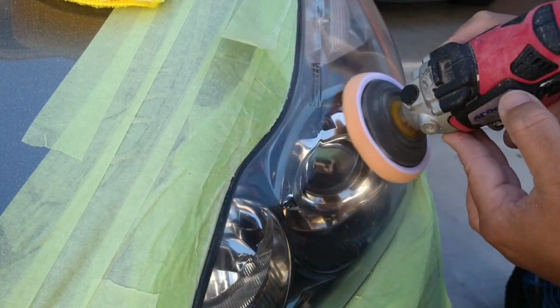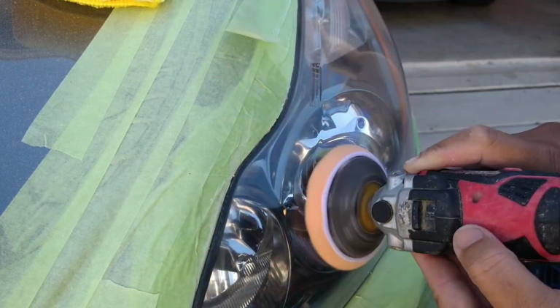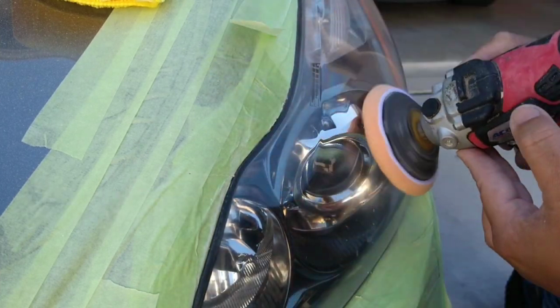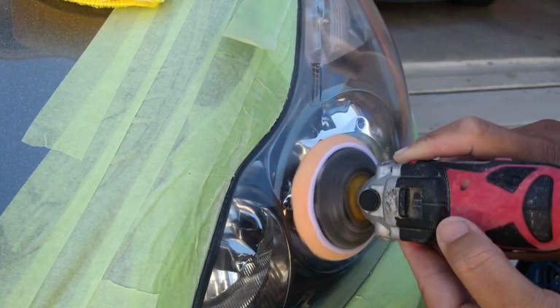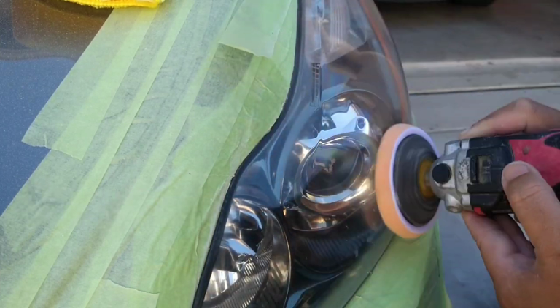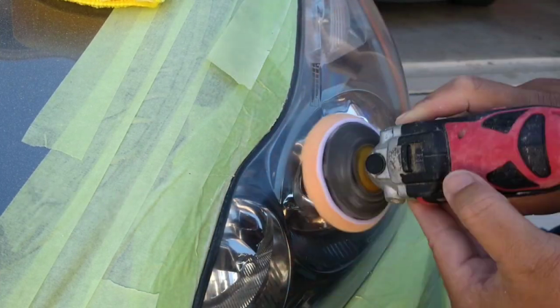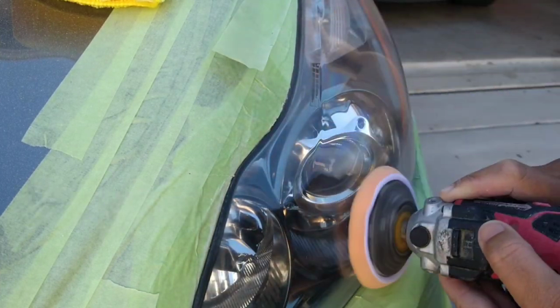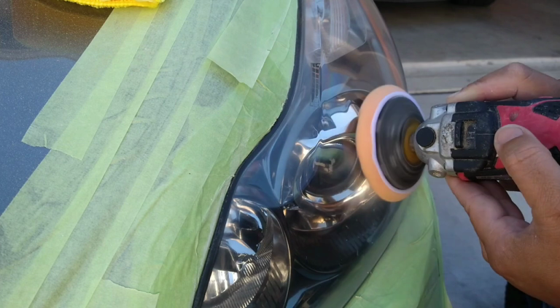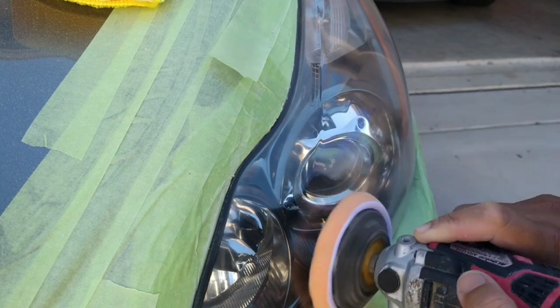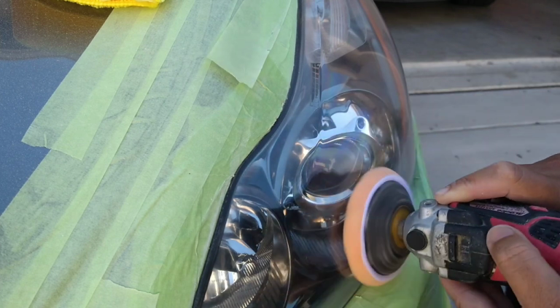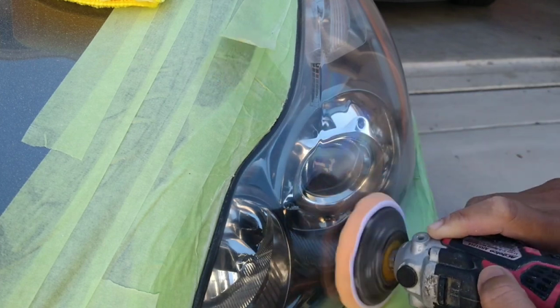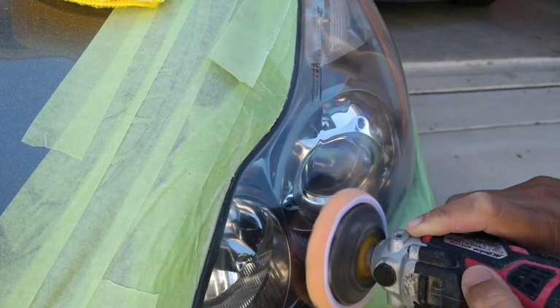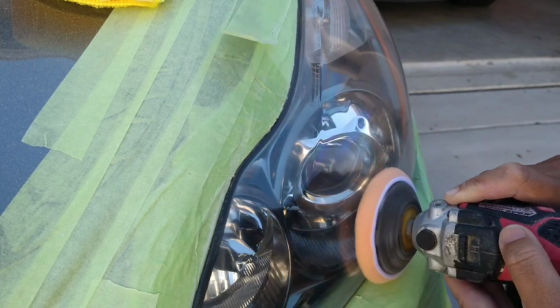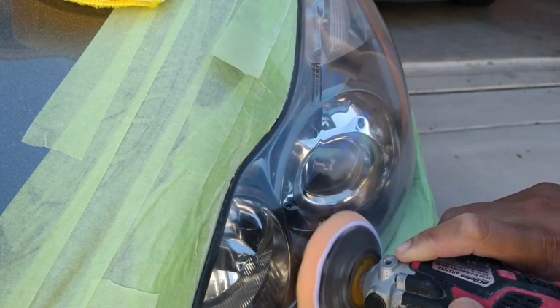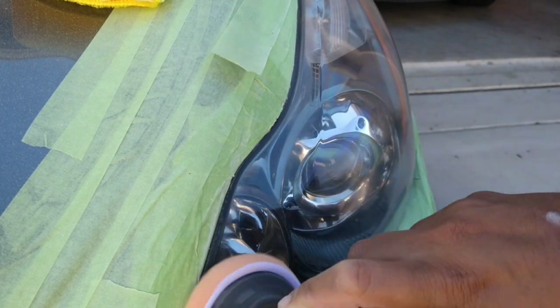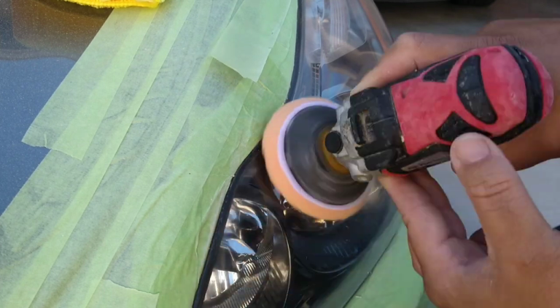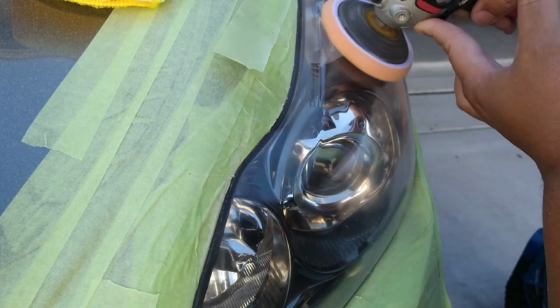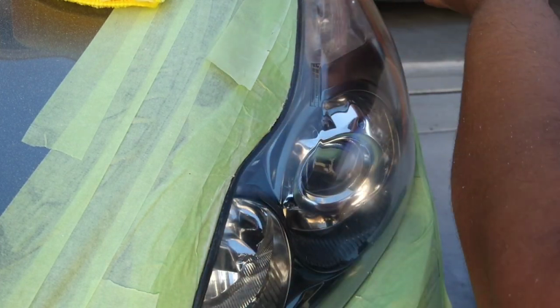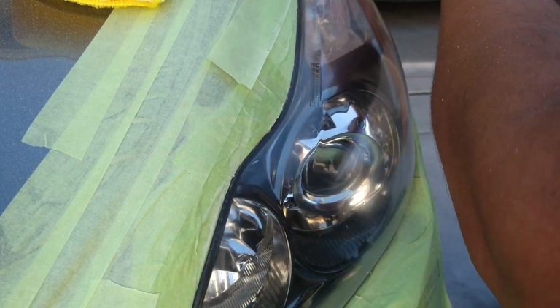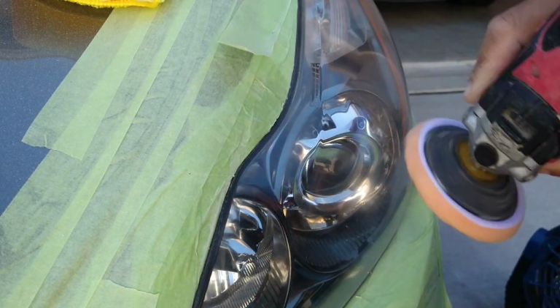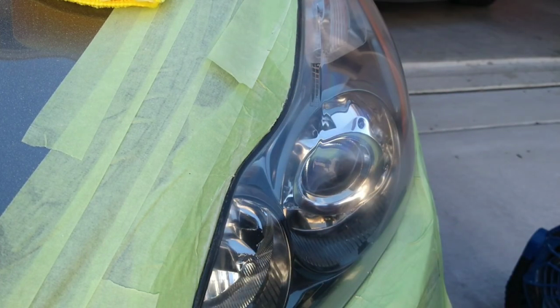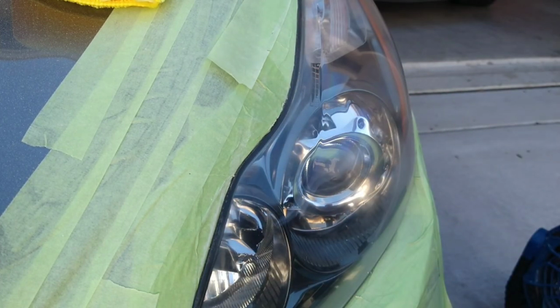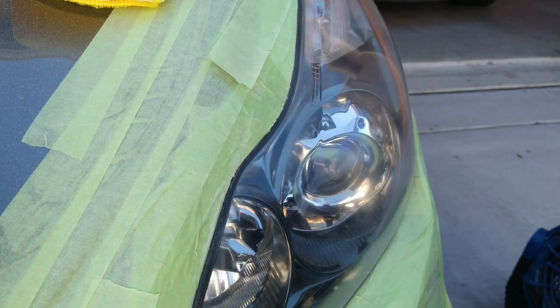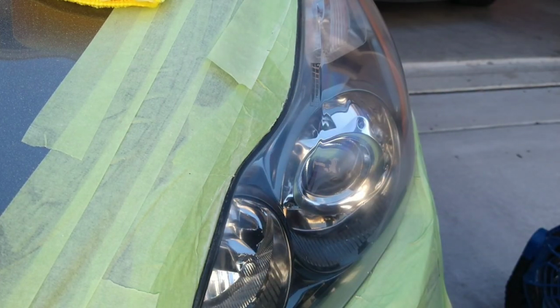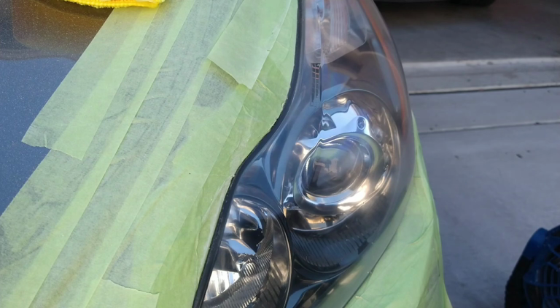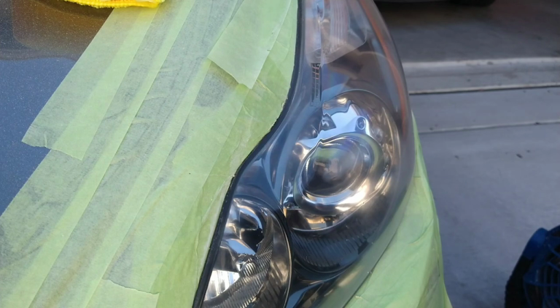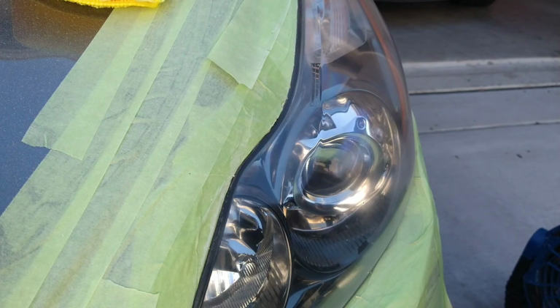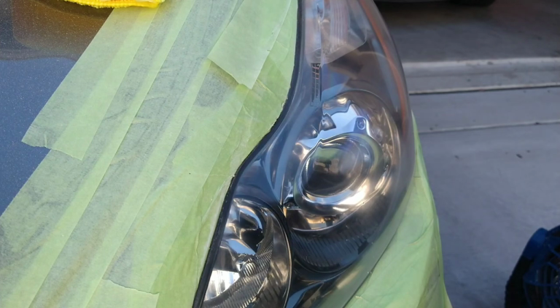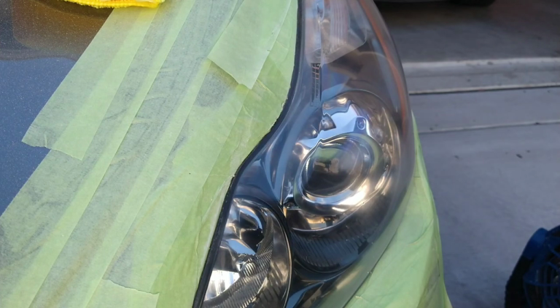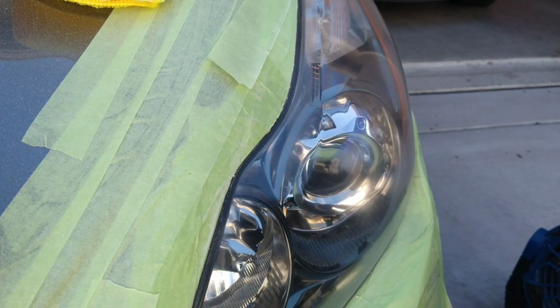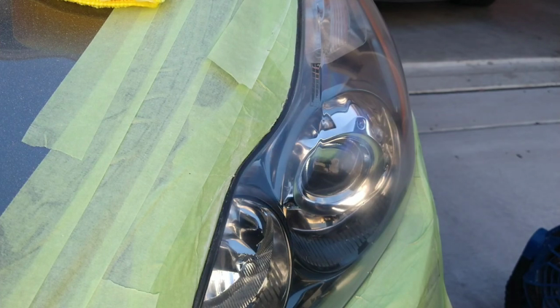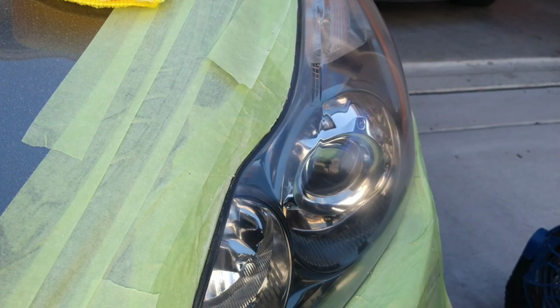Look at this headlight. You see that? That's already looking like money. We'll wait till the end.